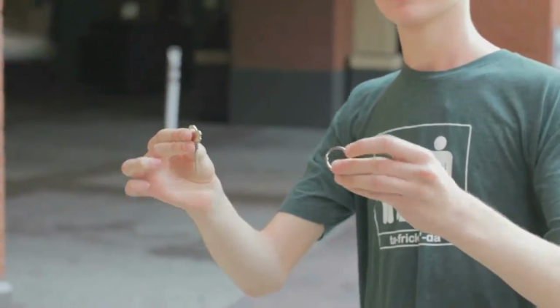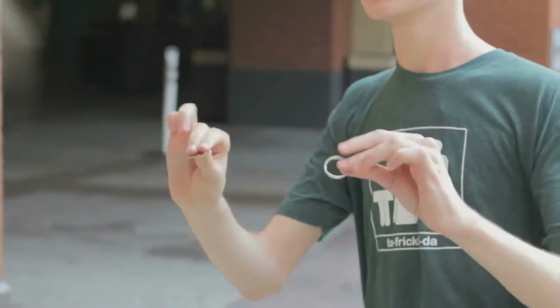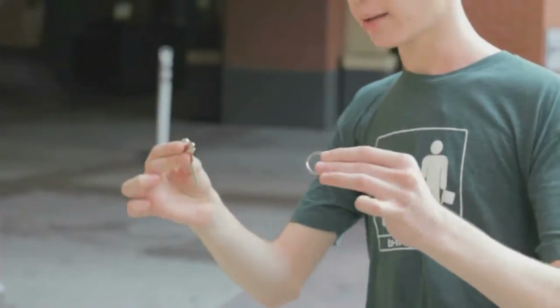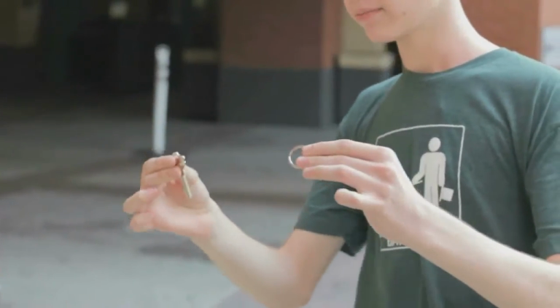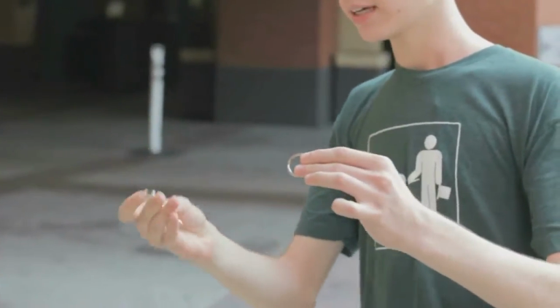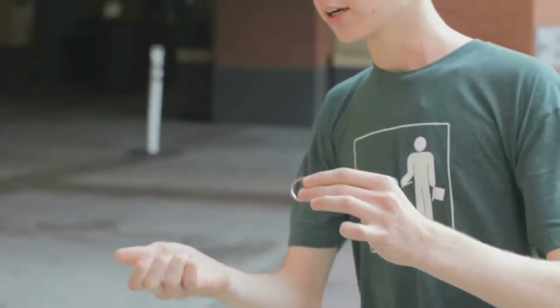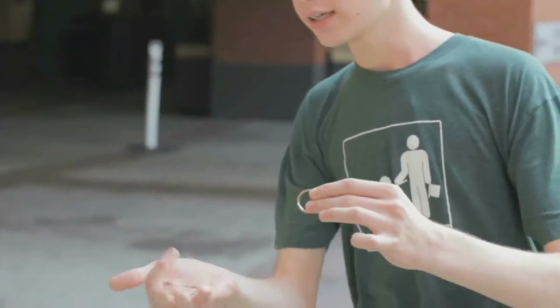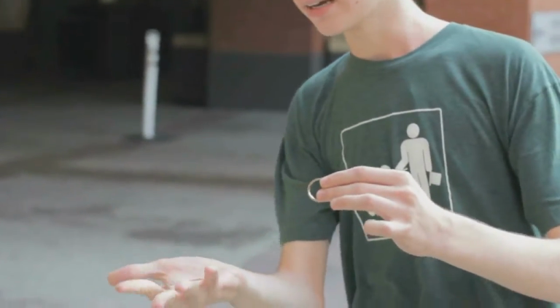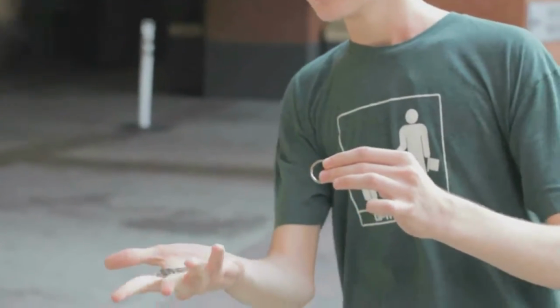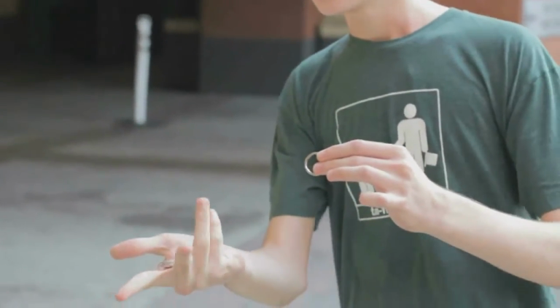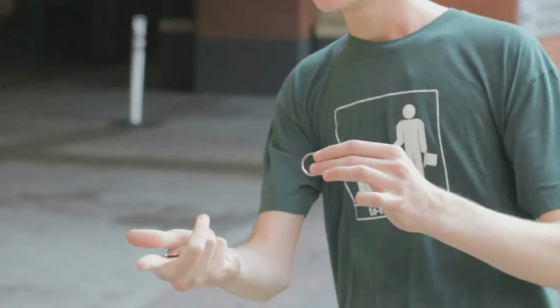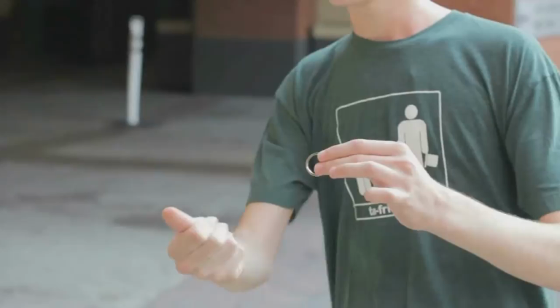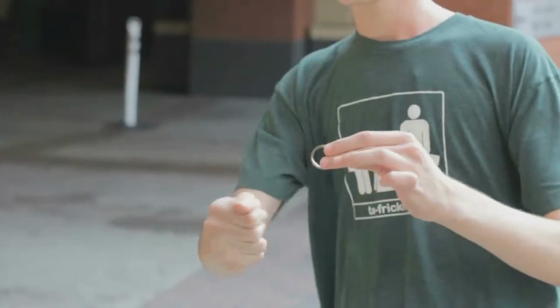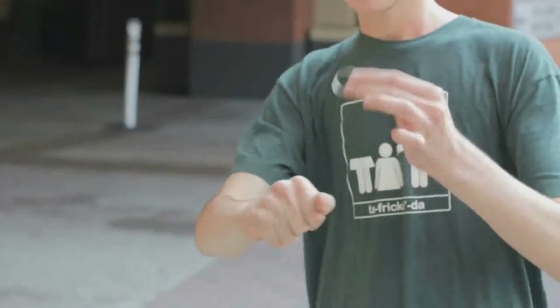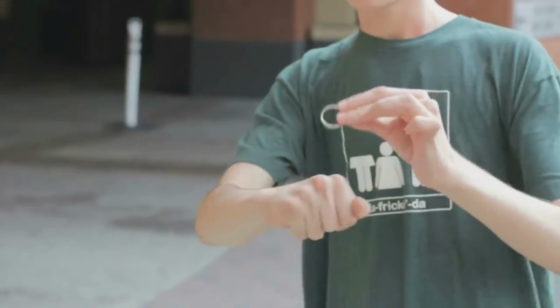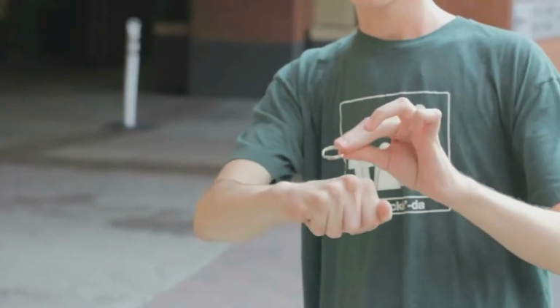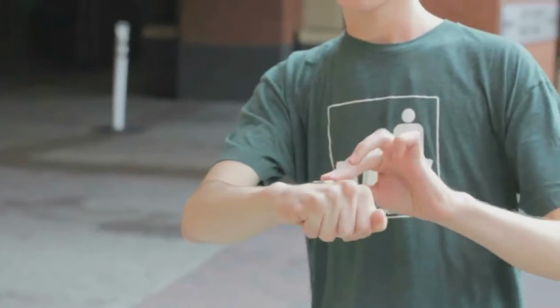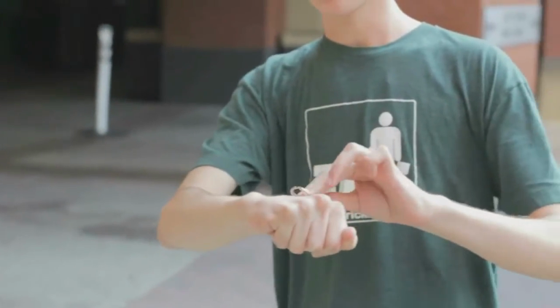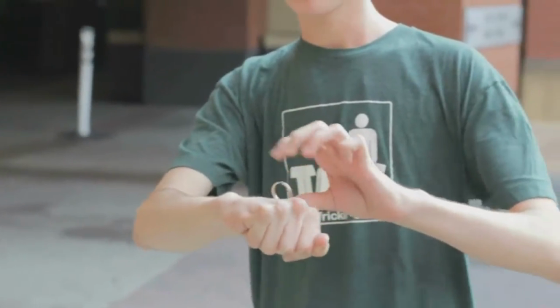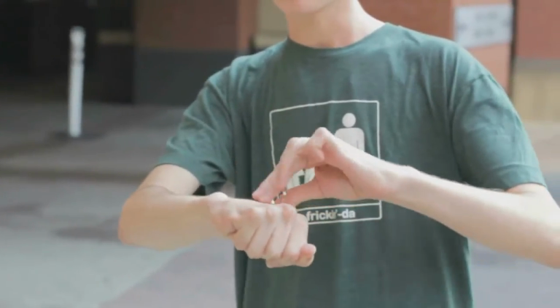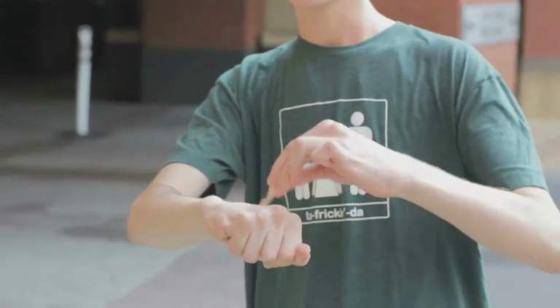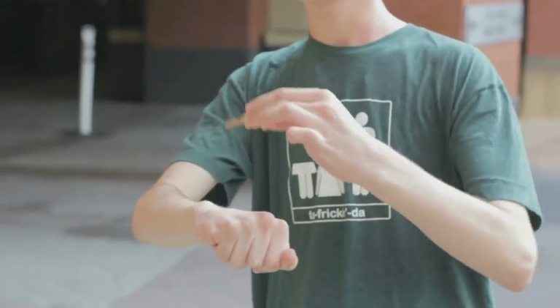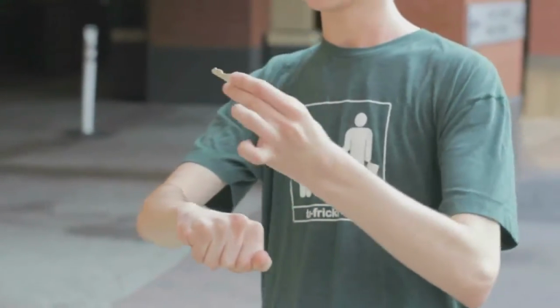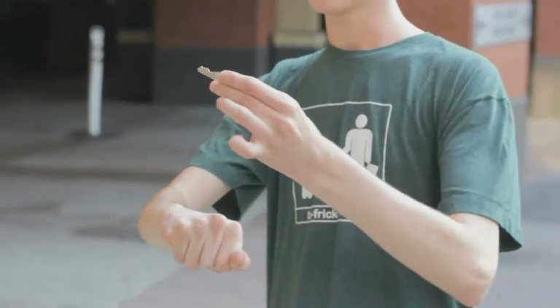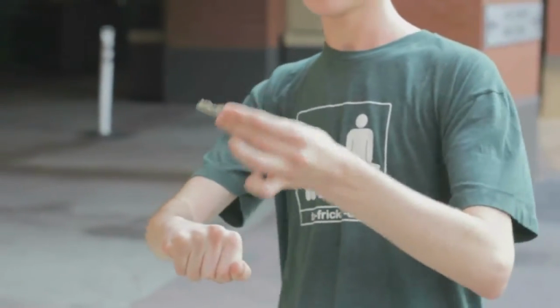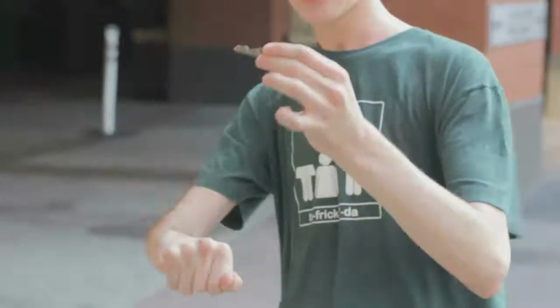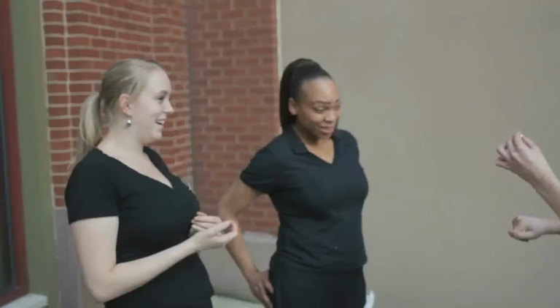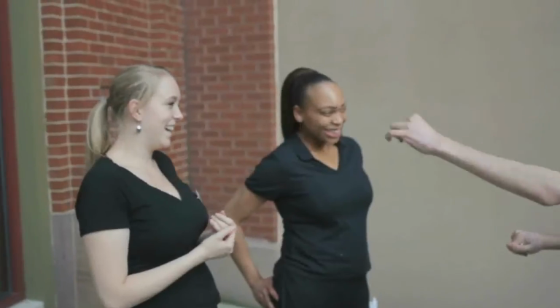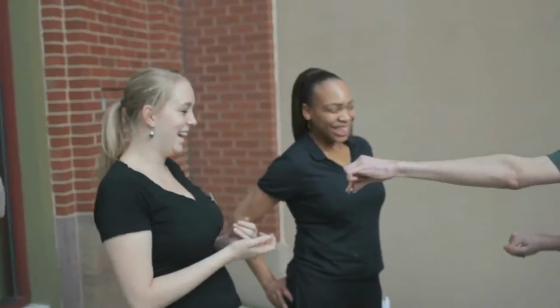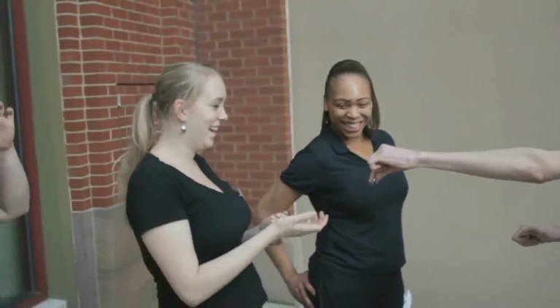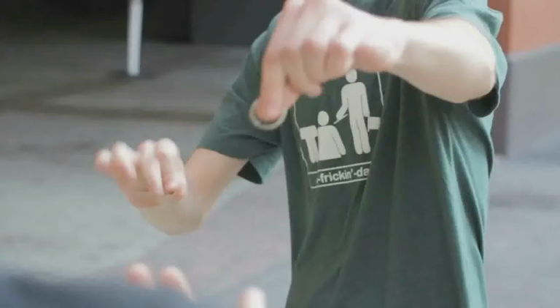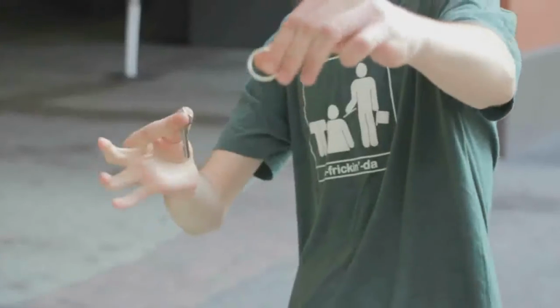Did you see it happen? Here, I'll do it again. The key definitely goes here, the ring definitely goes here. Watch the ring — if you want to confuse them, you switch it for the key. And as you hand him the key, you switch it back for the ring.